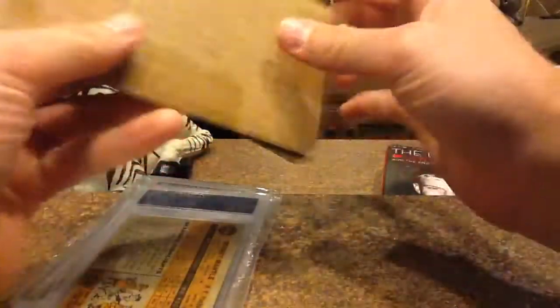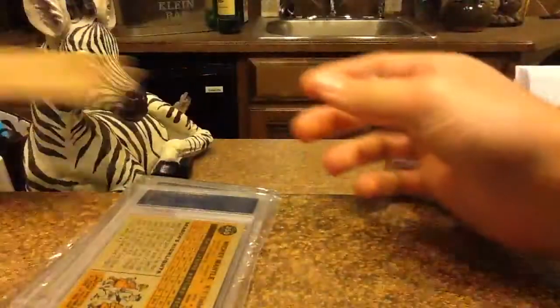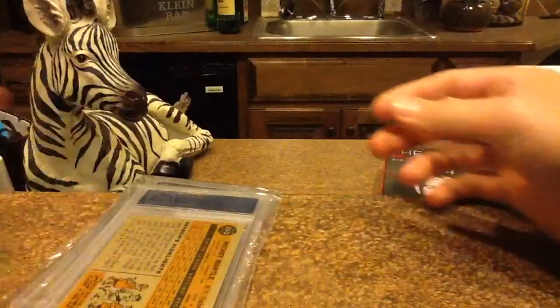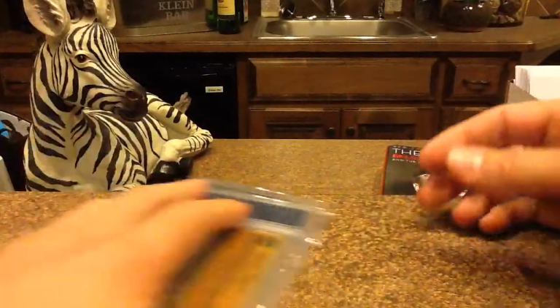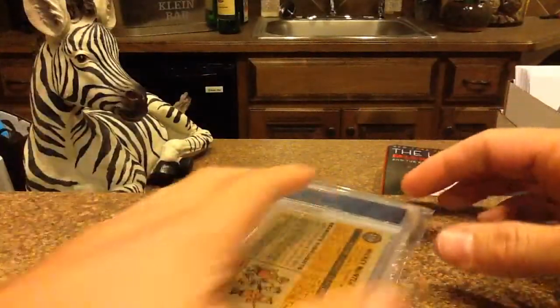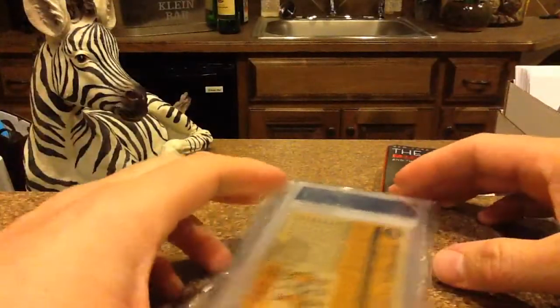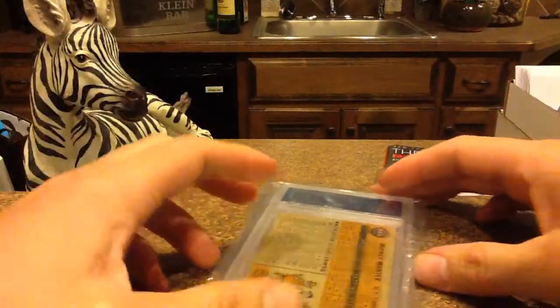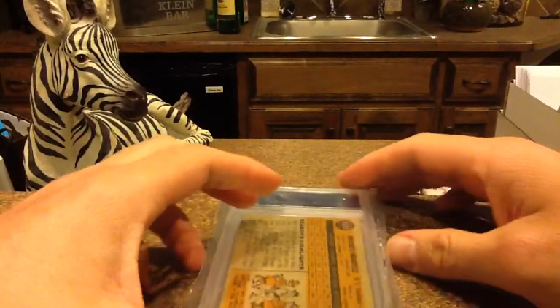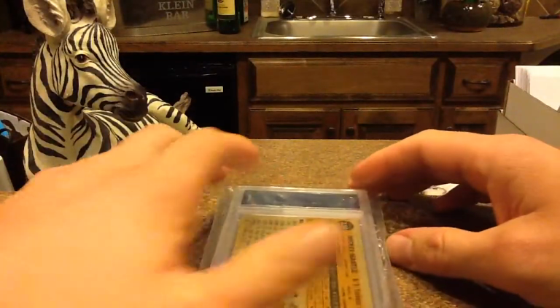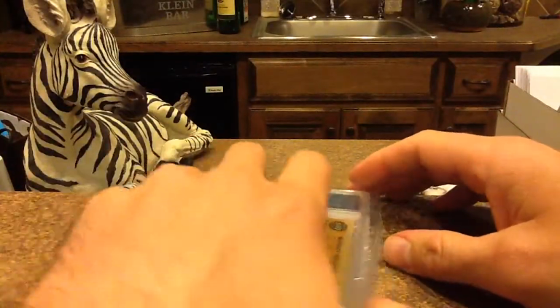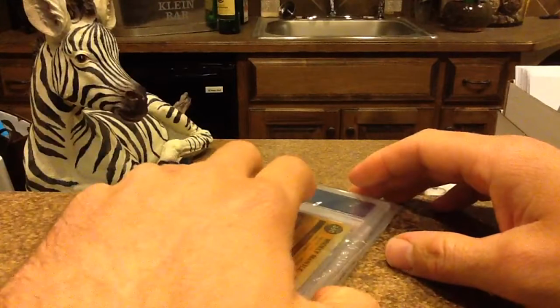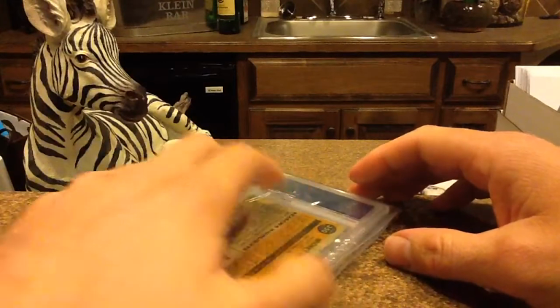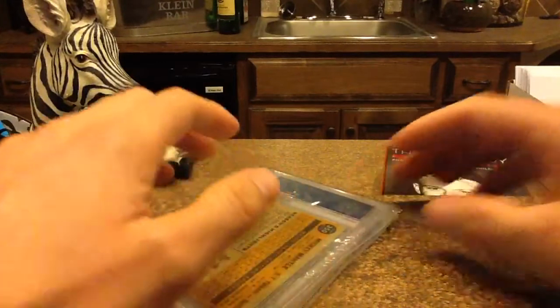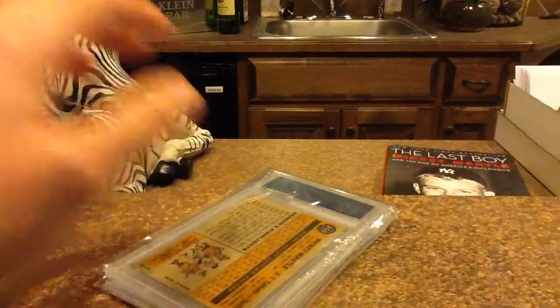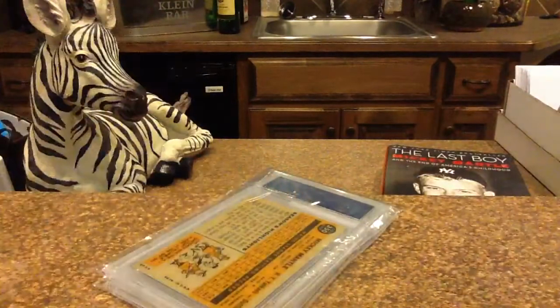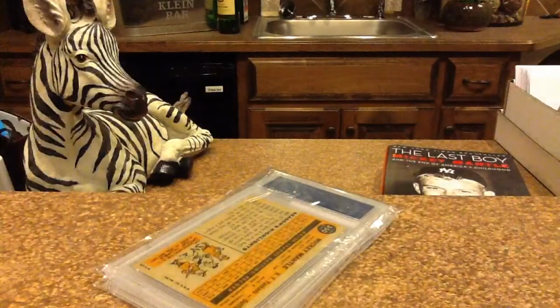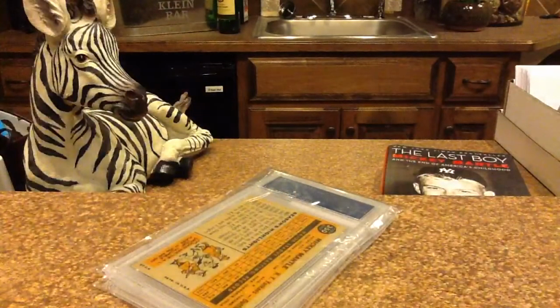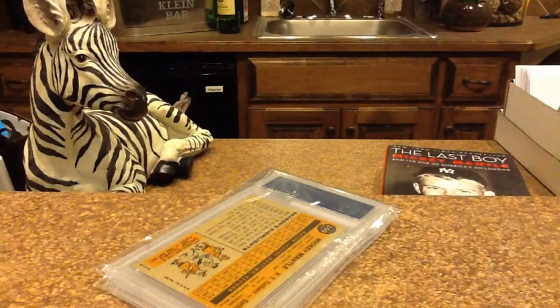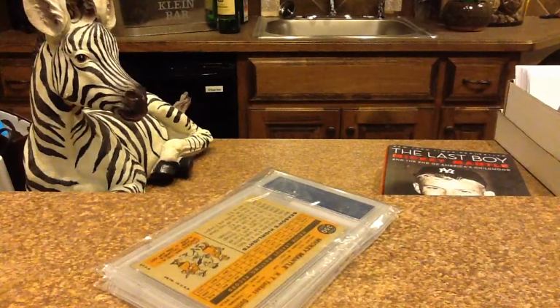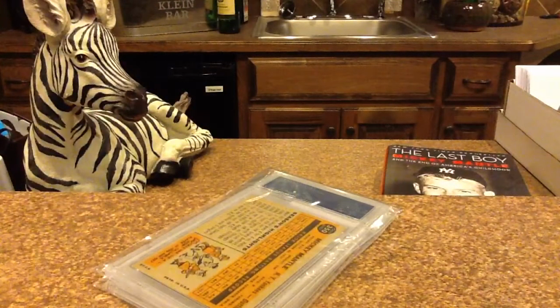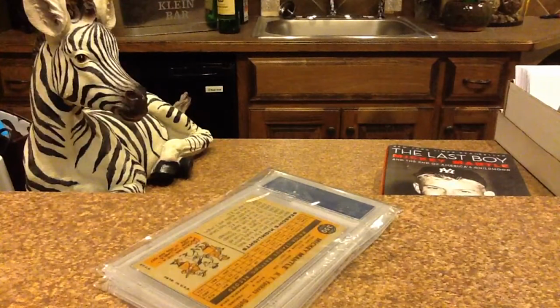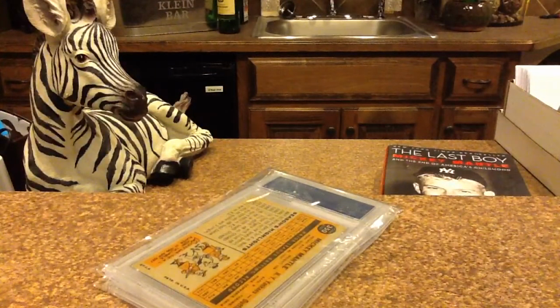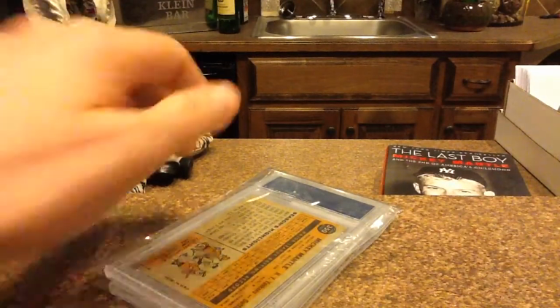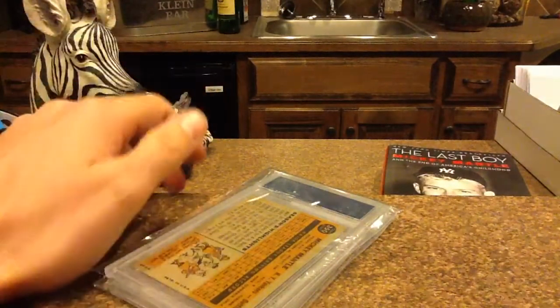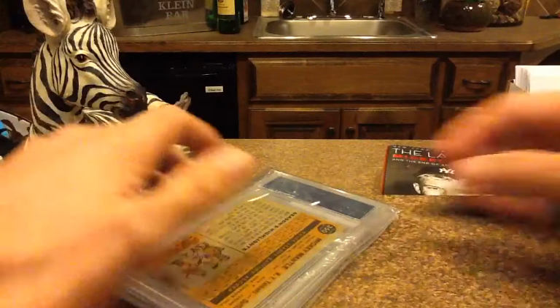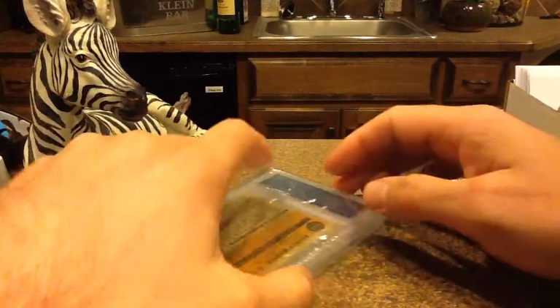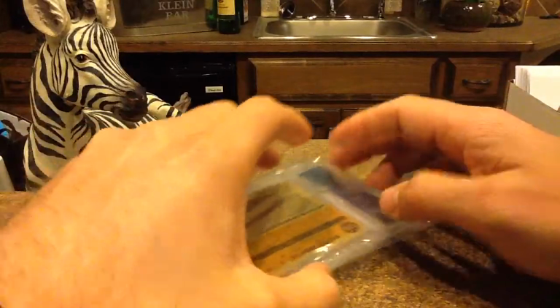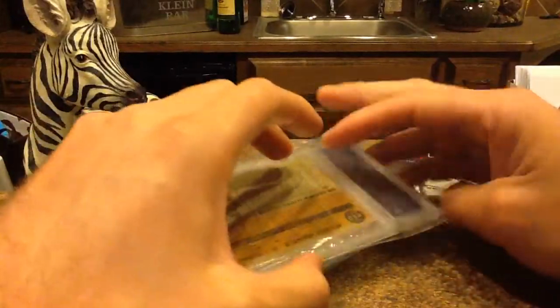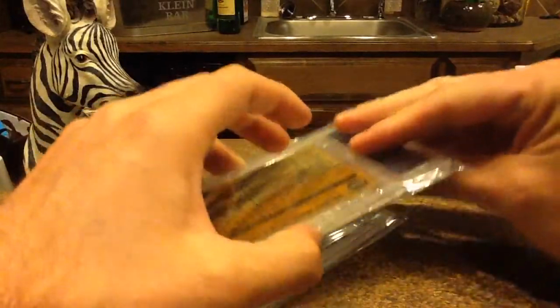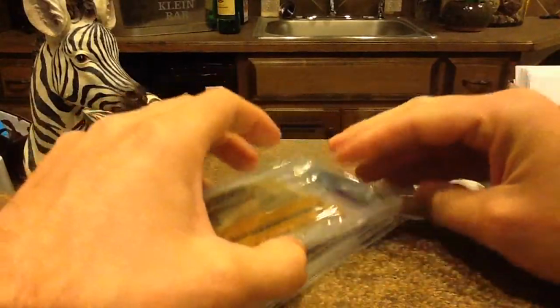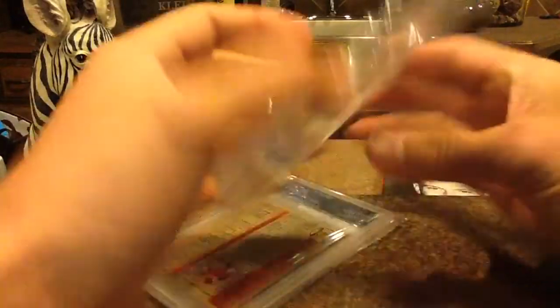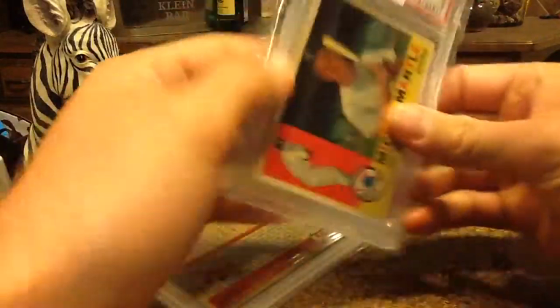Modern cards are neat, but there are just so many out there — sticker autos and event jerseys from Target or Walmart or whatever. And this vintage stuff is just classic. So let's start with this one.